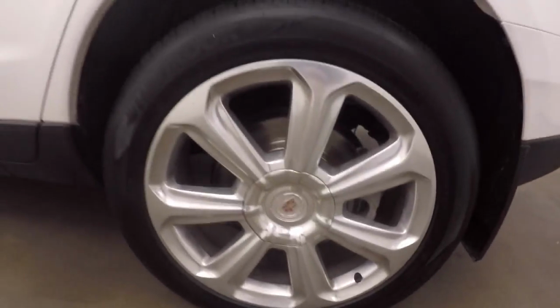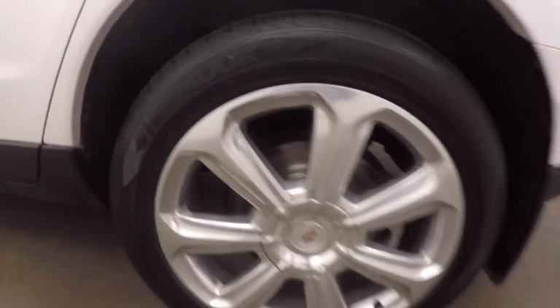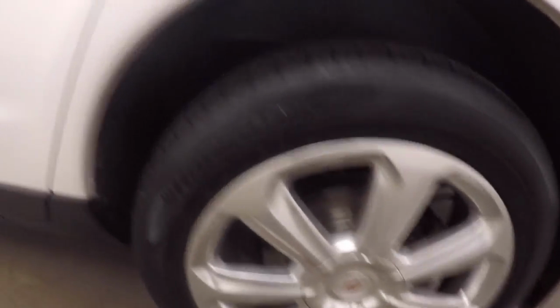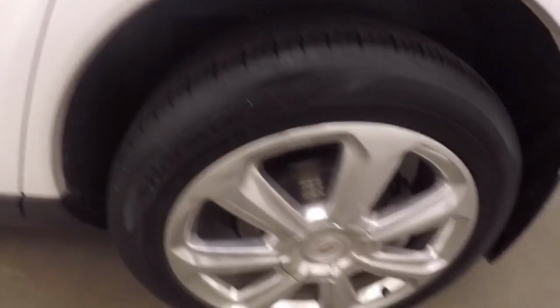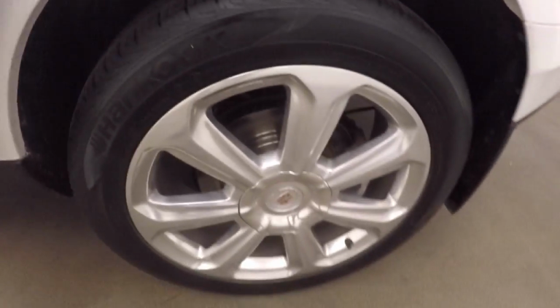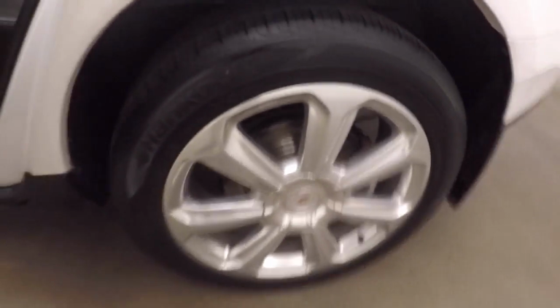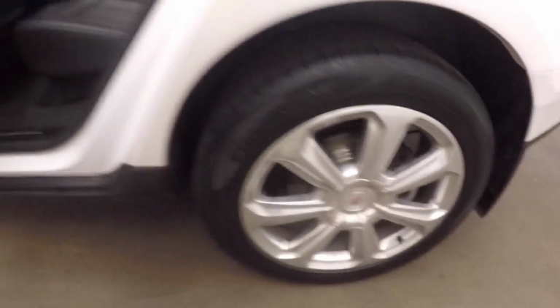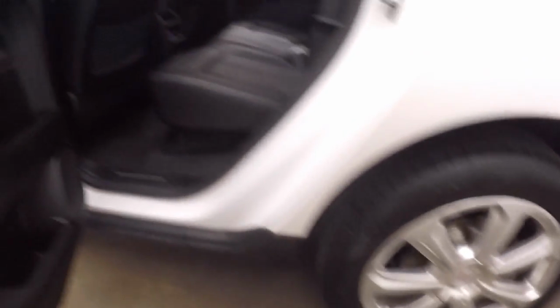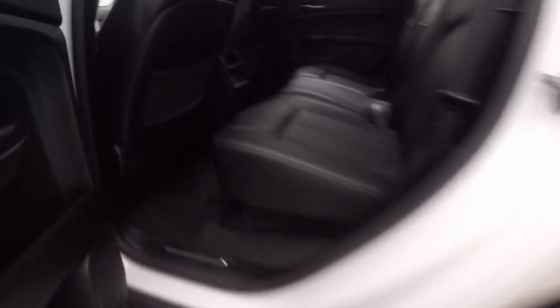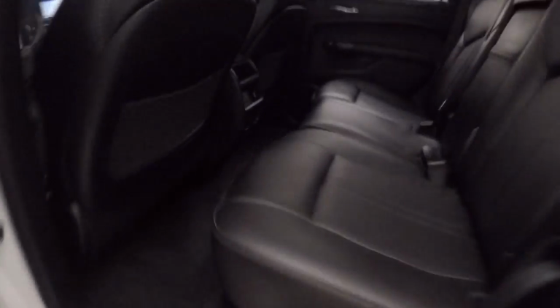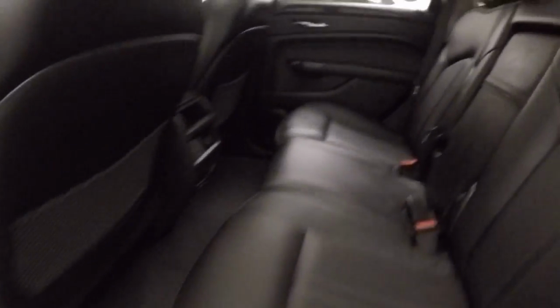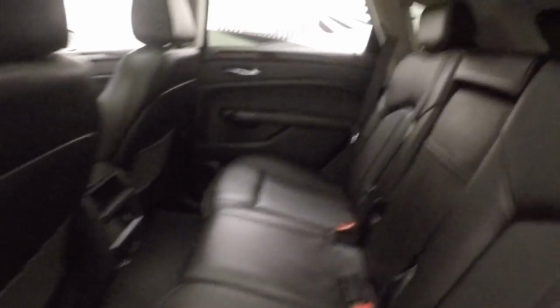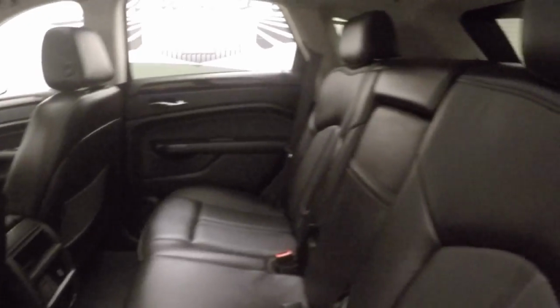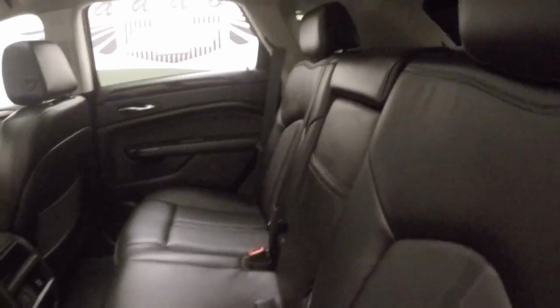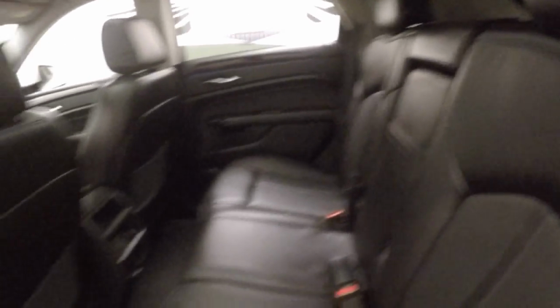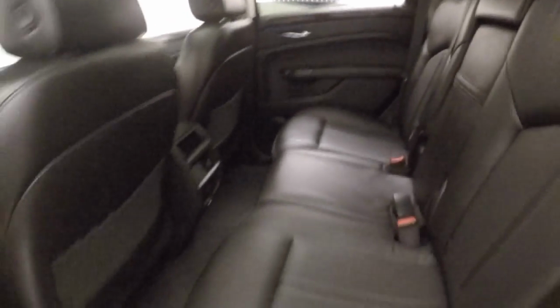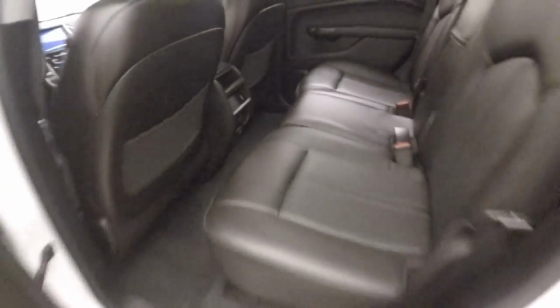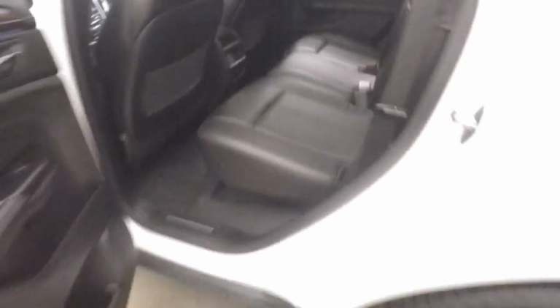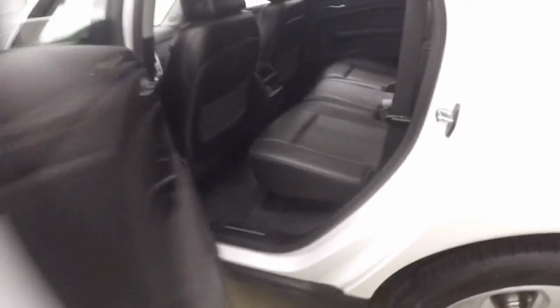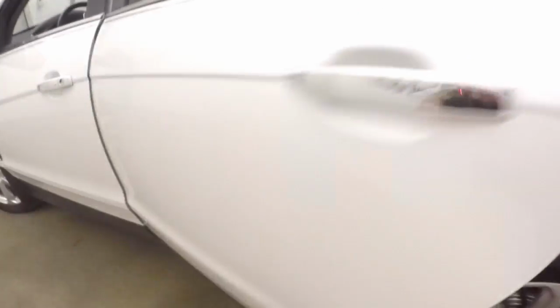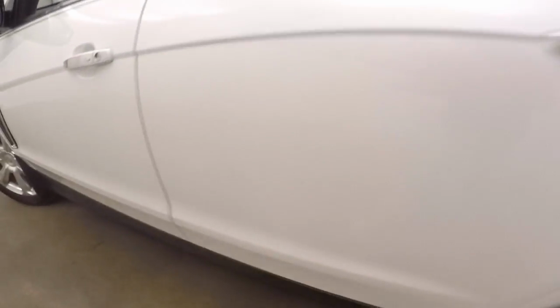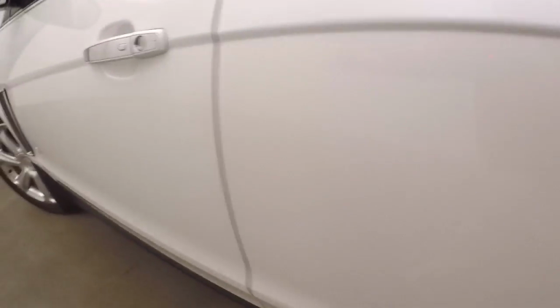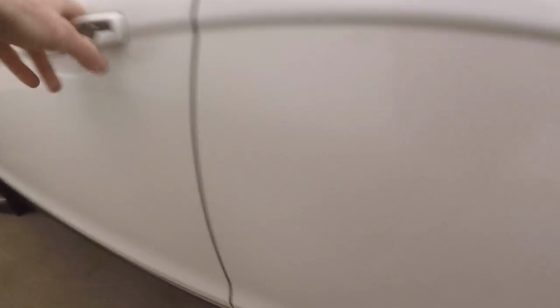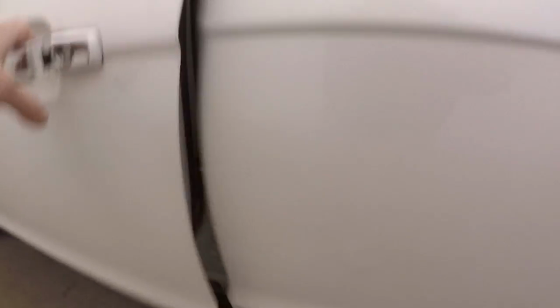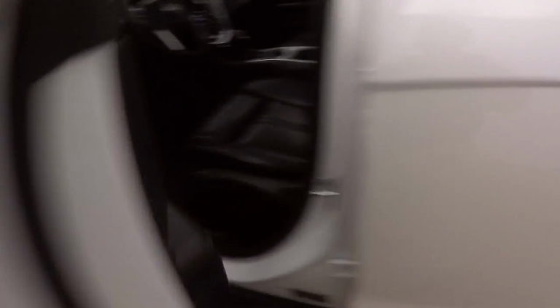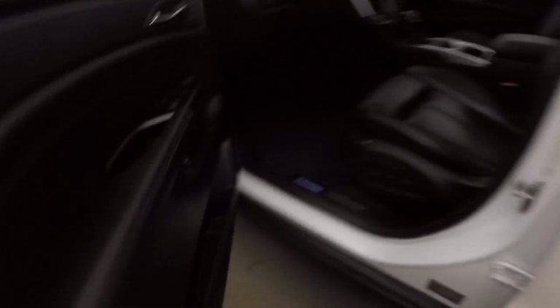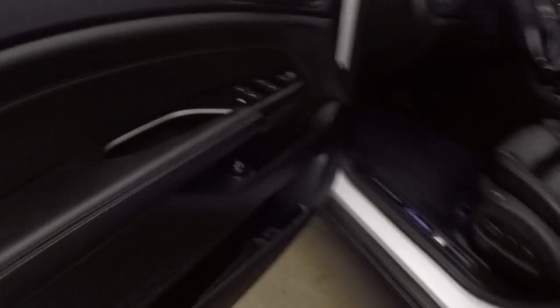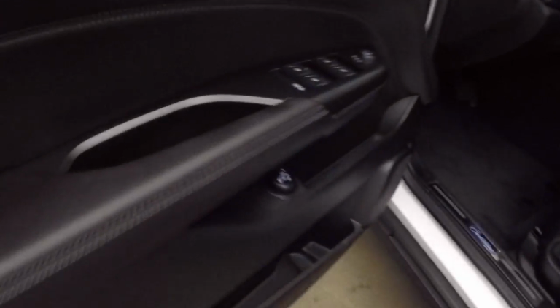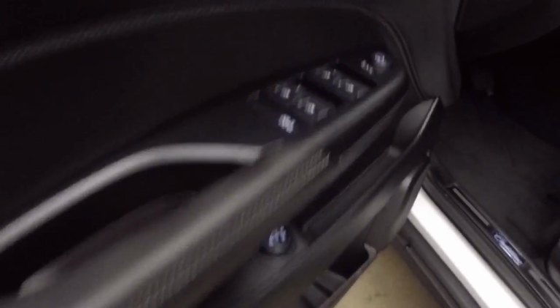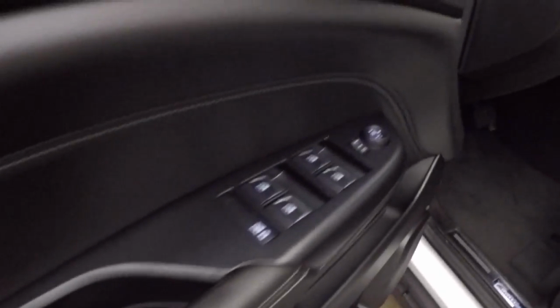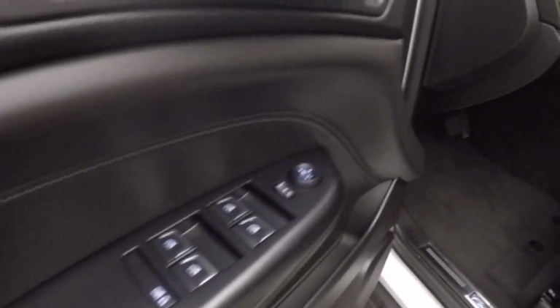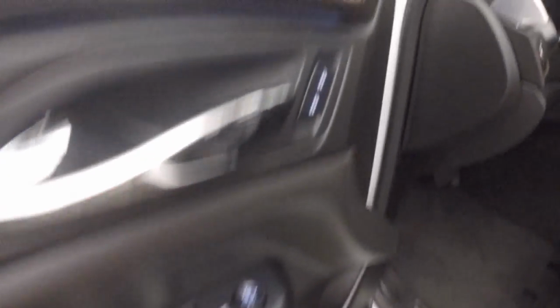Nice polished alloy wheels. The interior's in great shape with nice black leather. Plenty of space, nice and comfortable. All your controls are on the door.